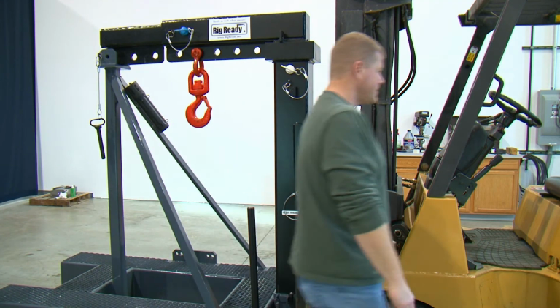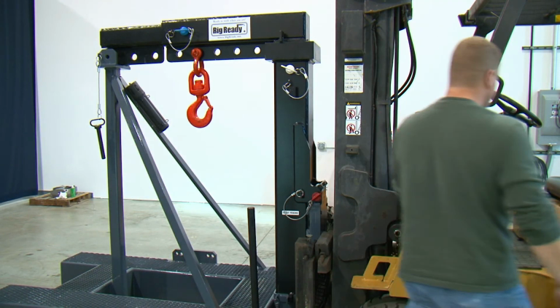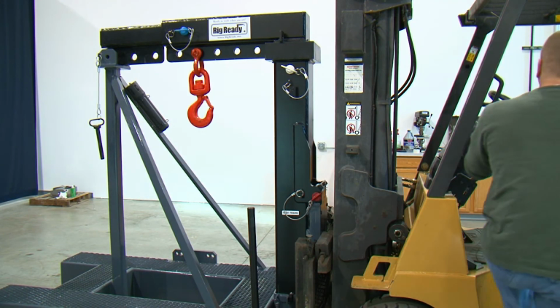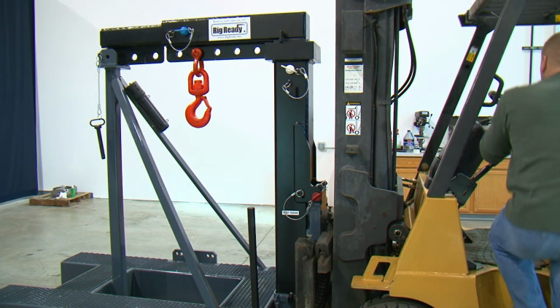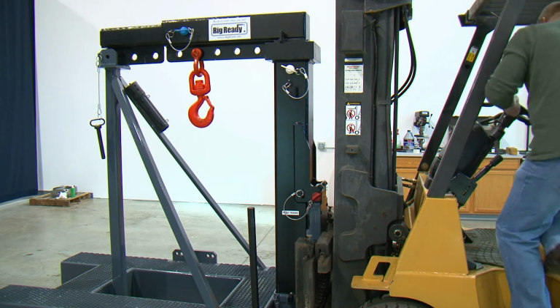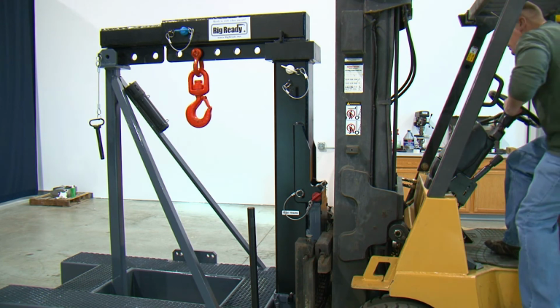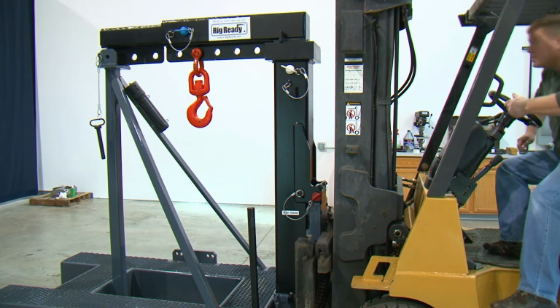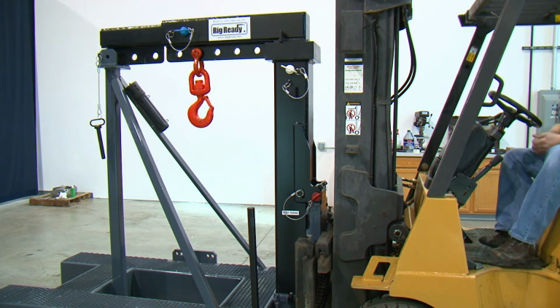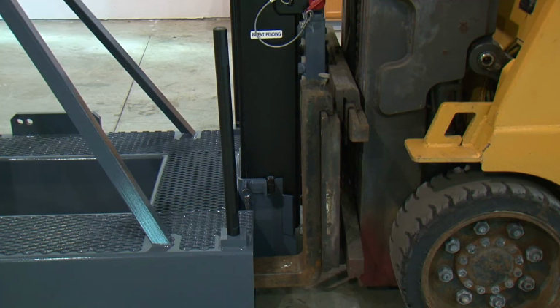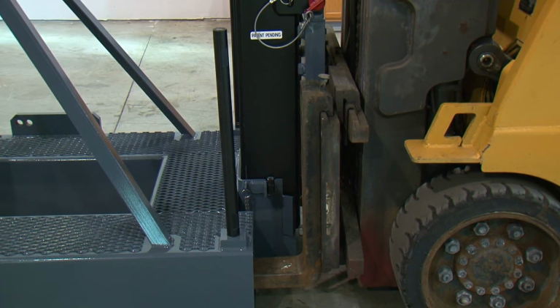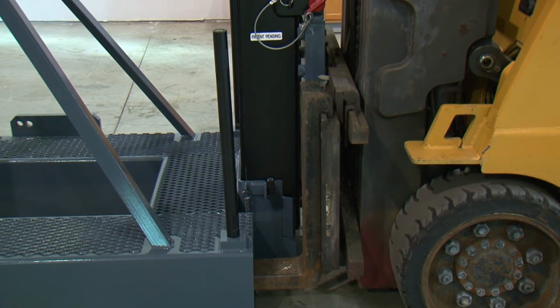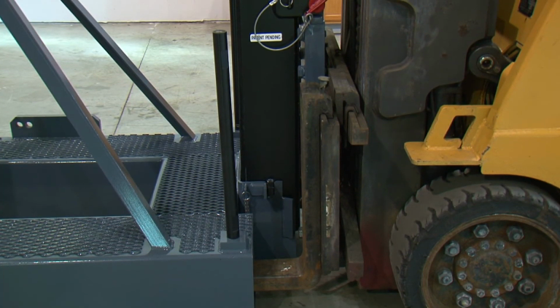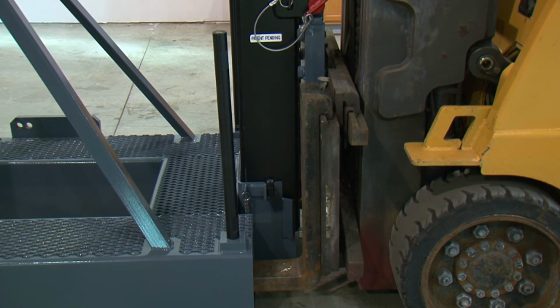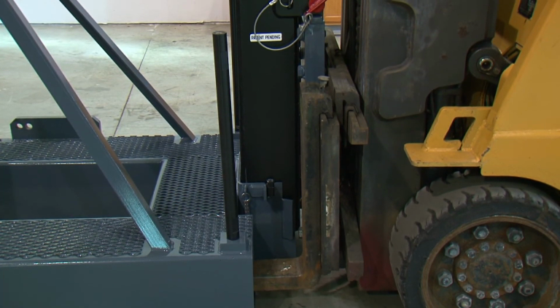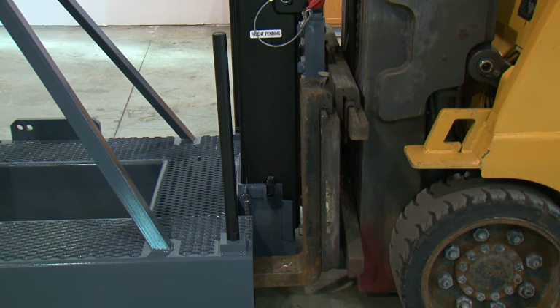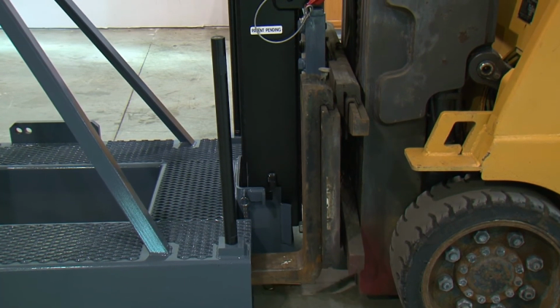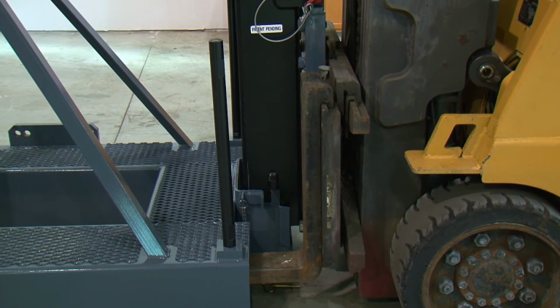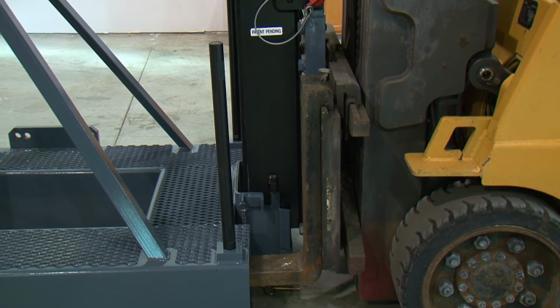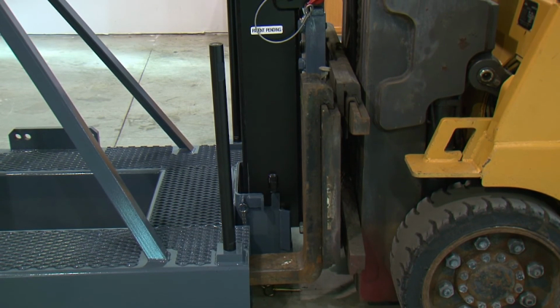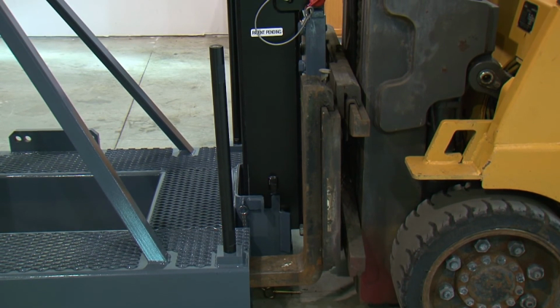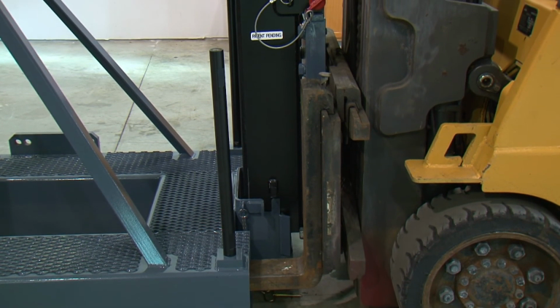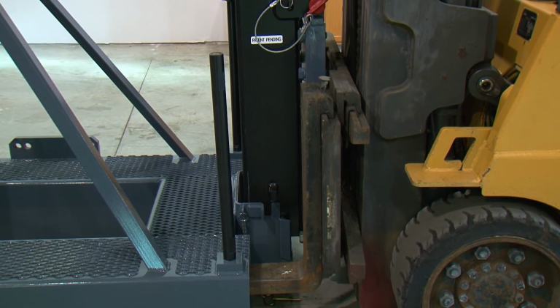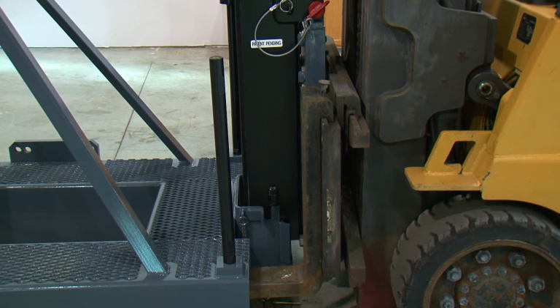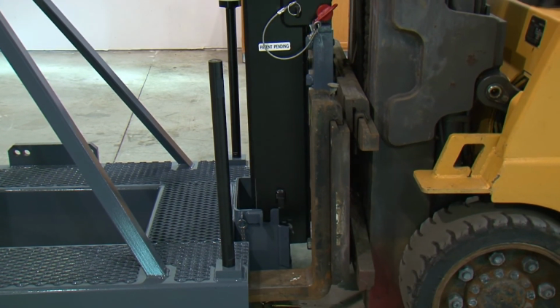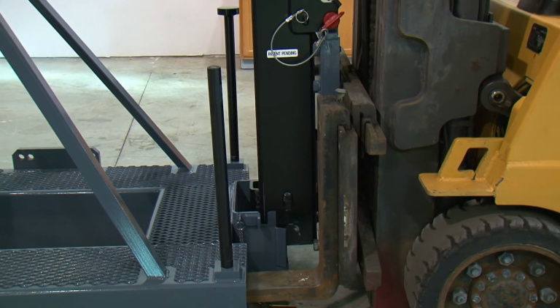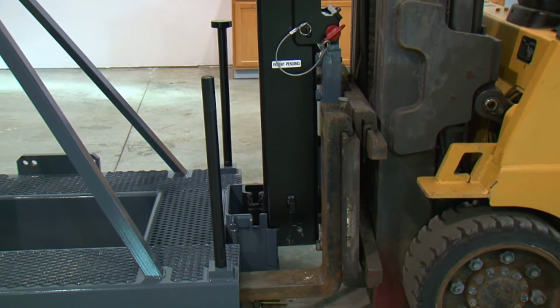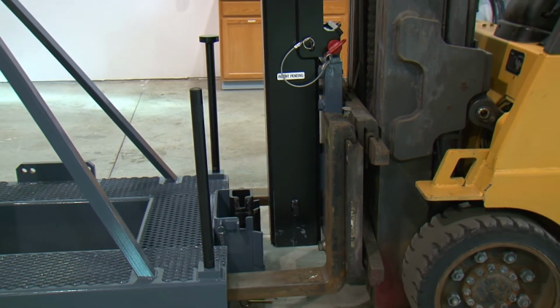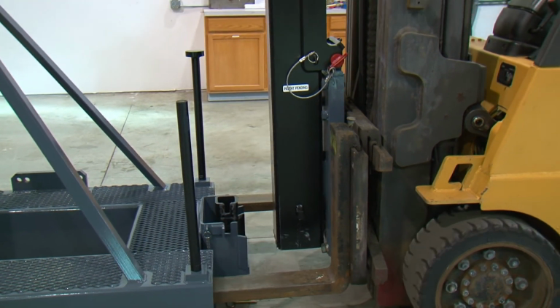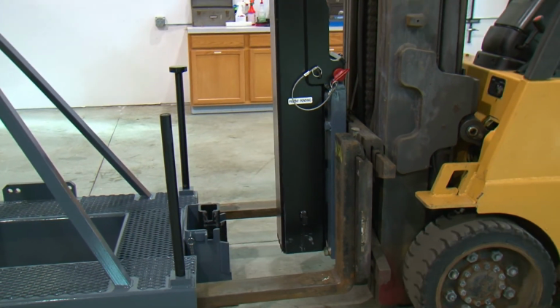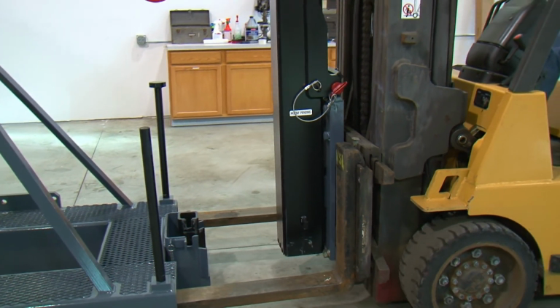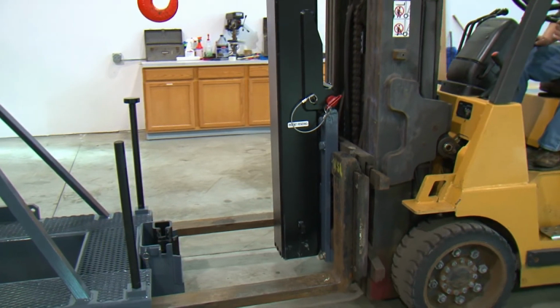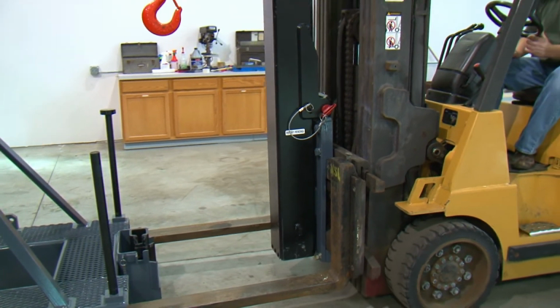The boom is now ready to lift out of the stand. Lift up the carriage about 3 inches to release the tabs out of the holder and the boom is out of the stand and ready to rig.